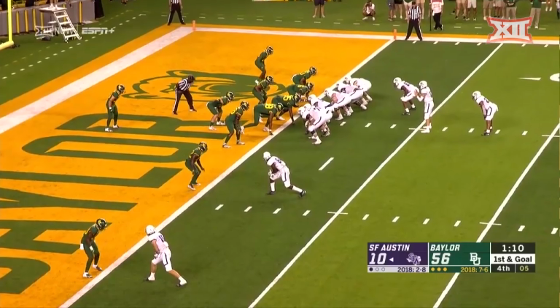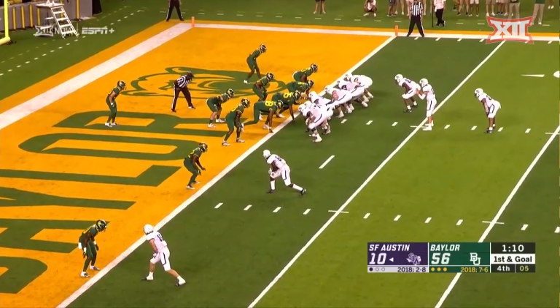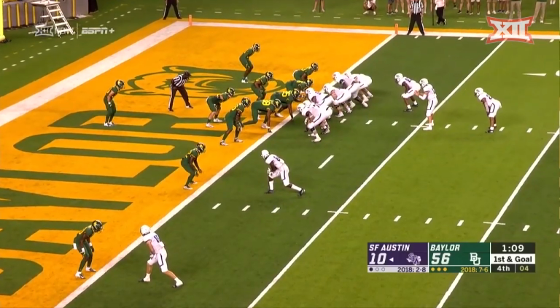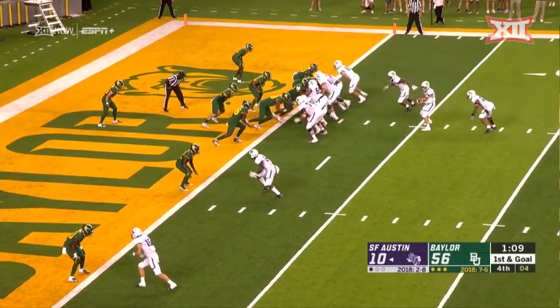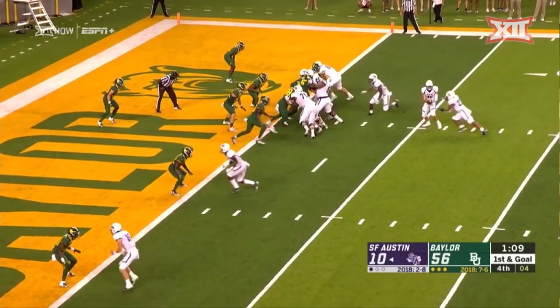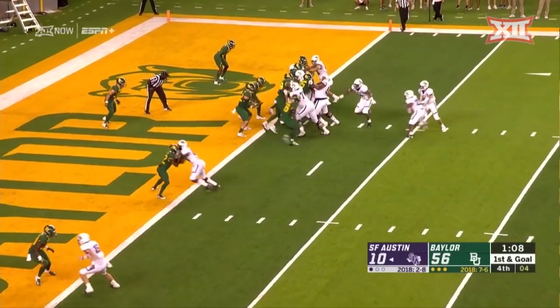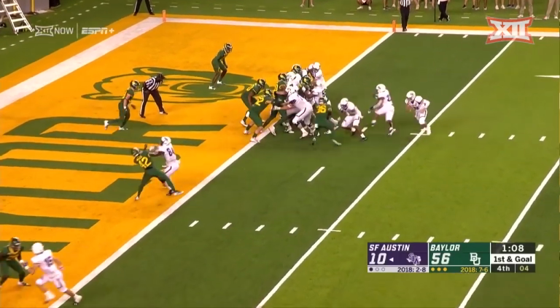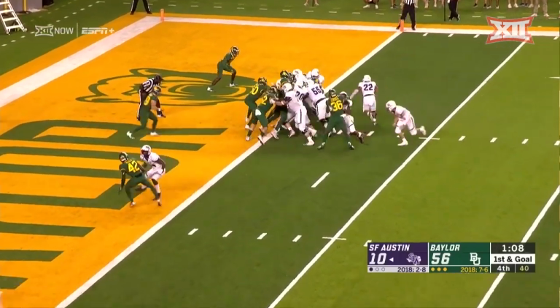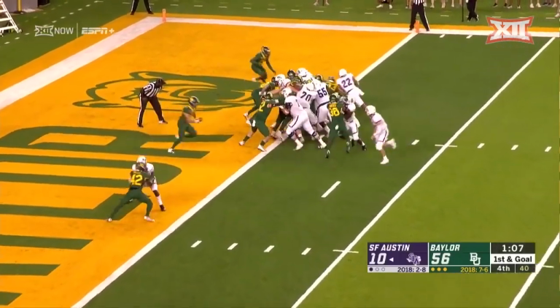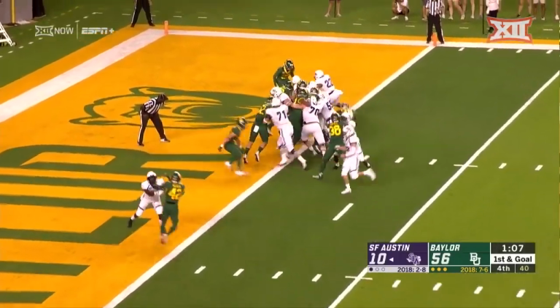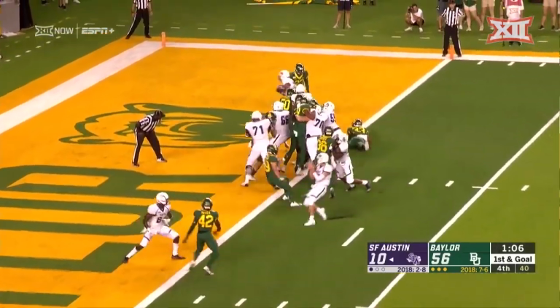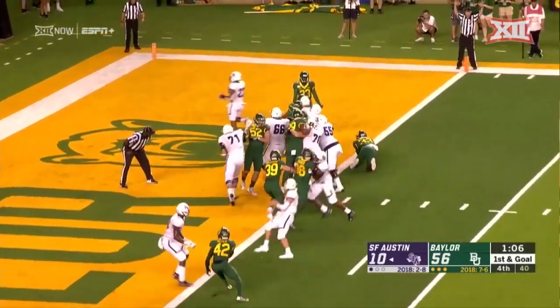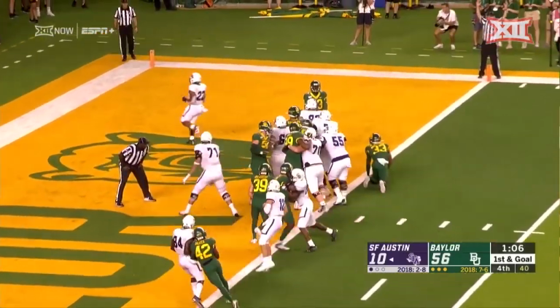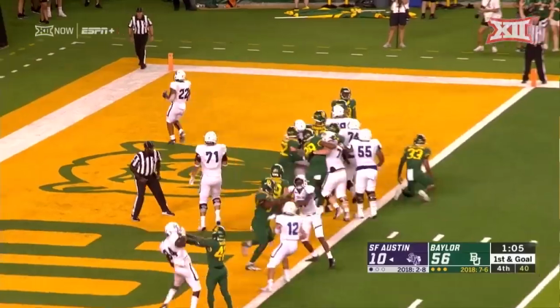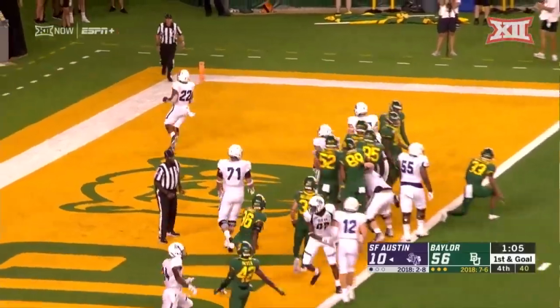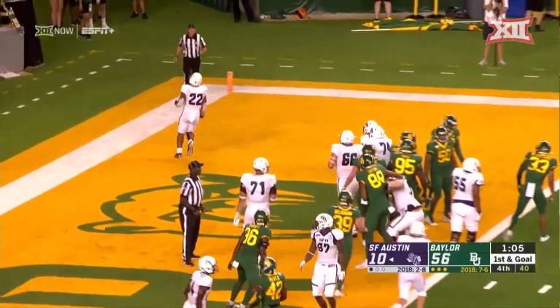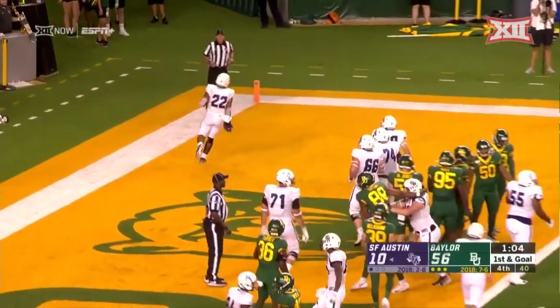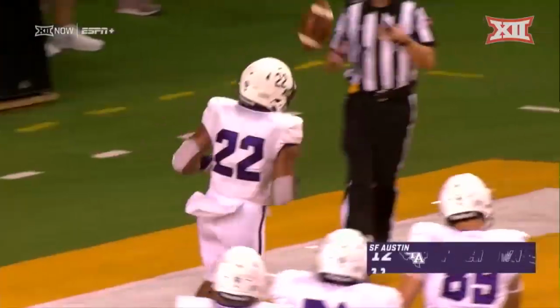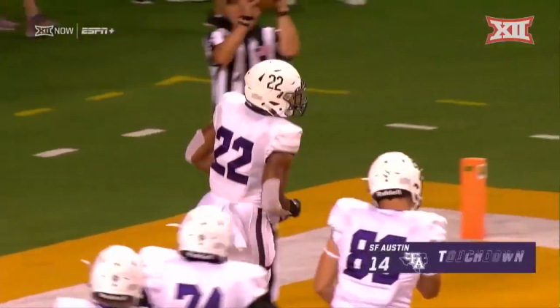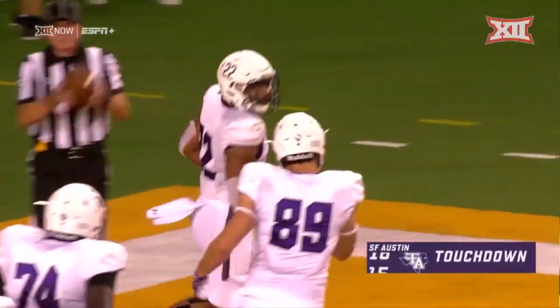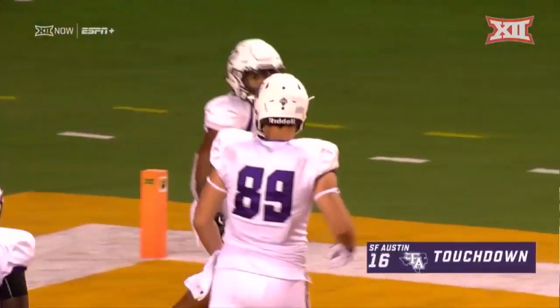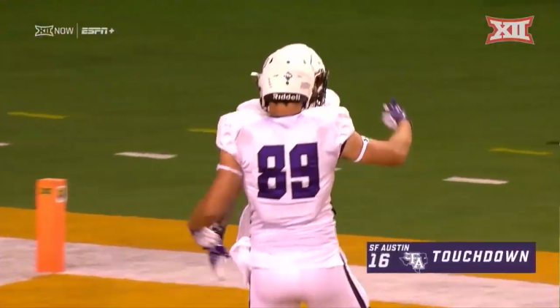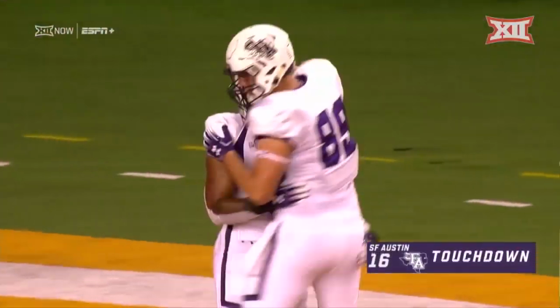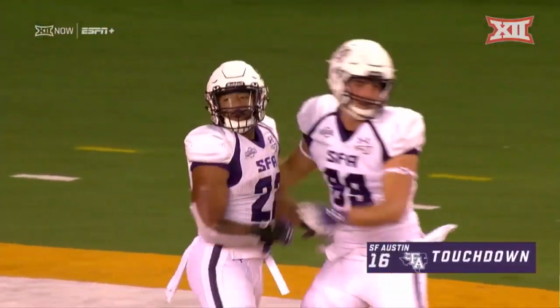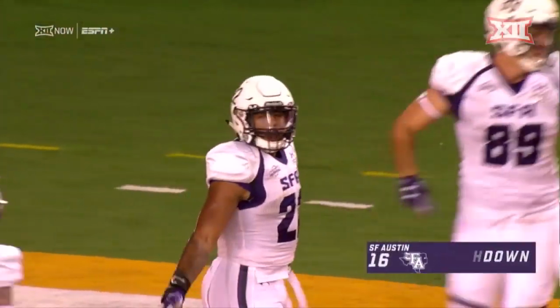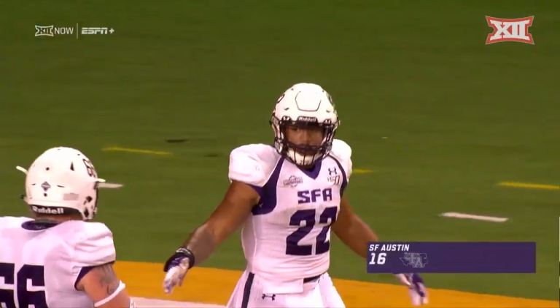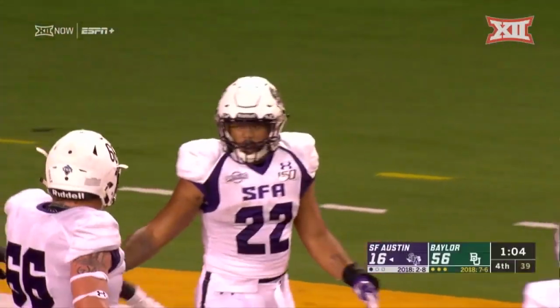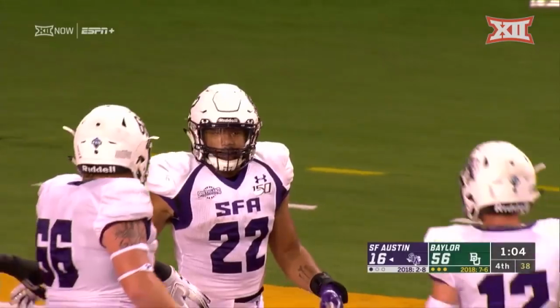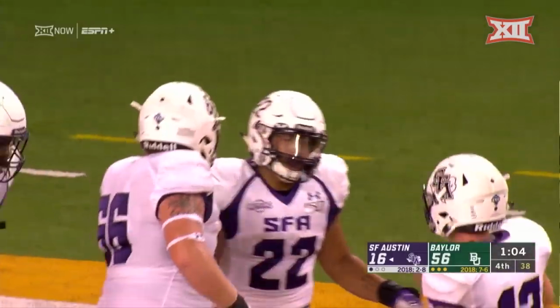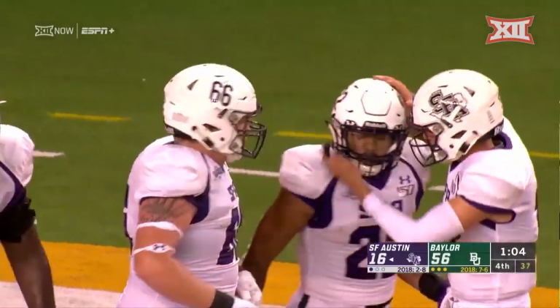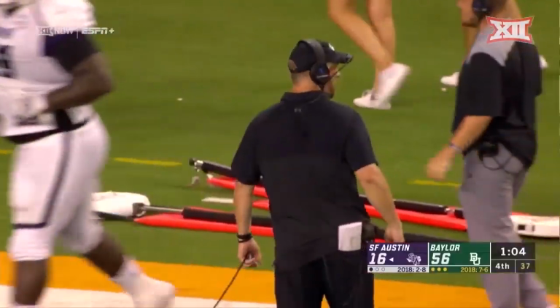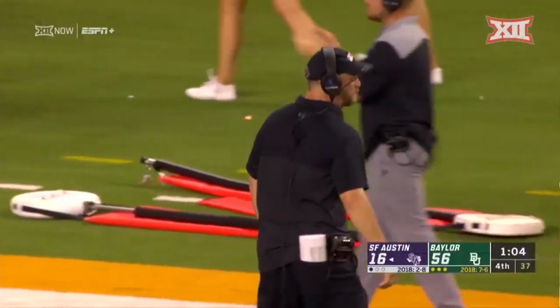Cam Arnold out of the gun, and touchdown — Josh McGowan. Something to feel good about to get on the bus, the three-hour ride back to Nacogdoches tonight.